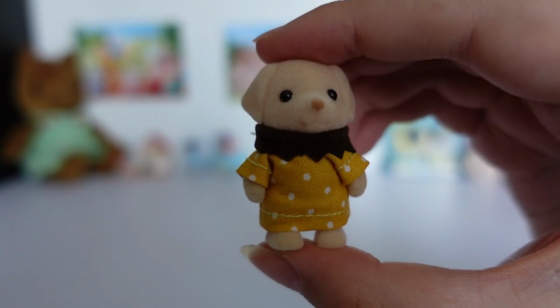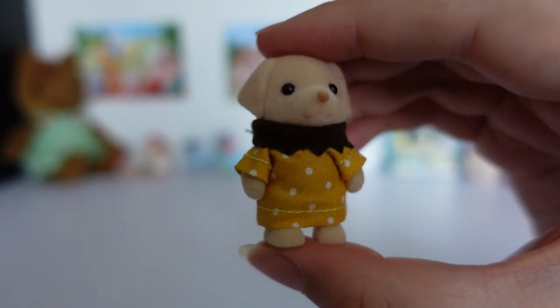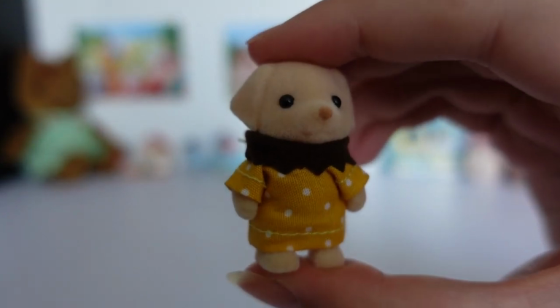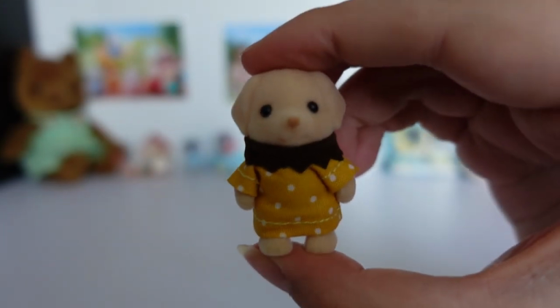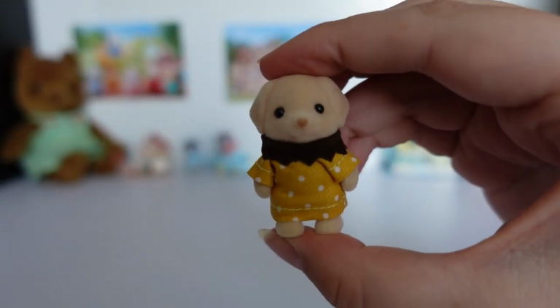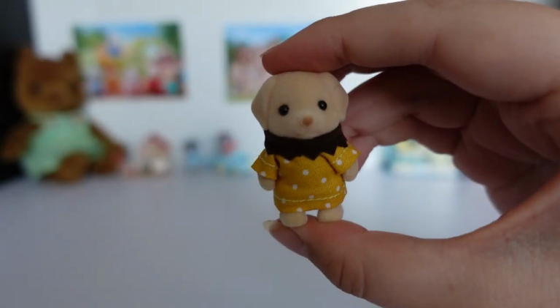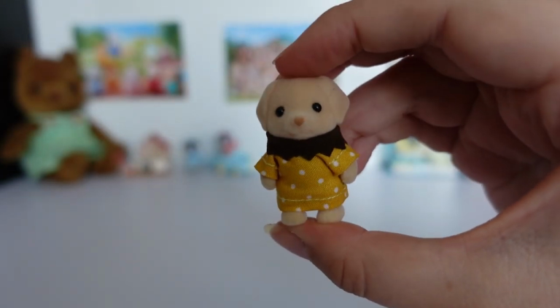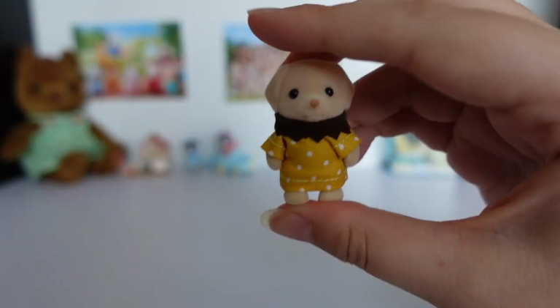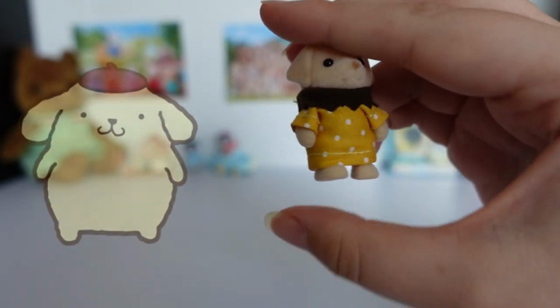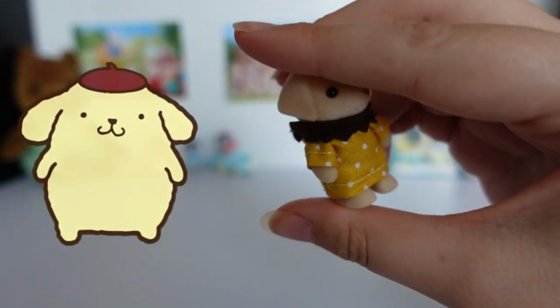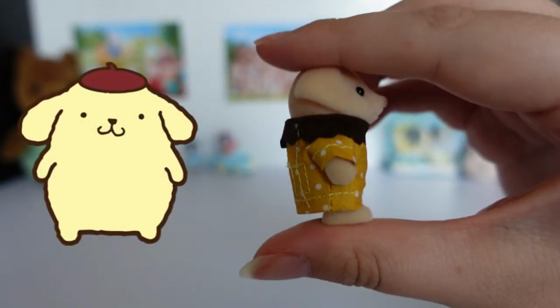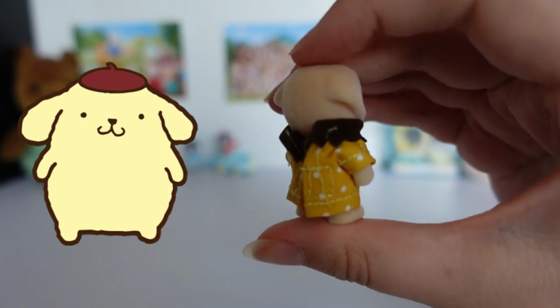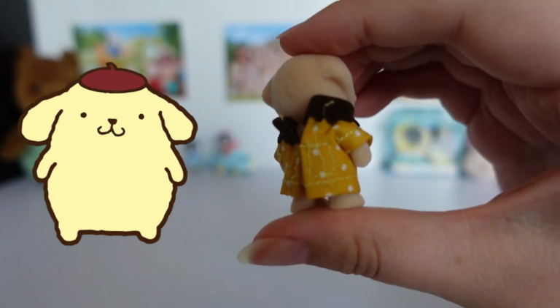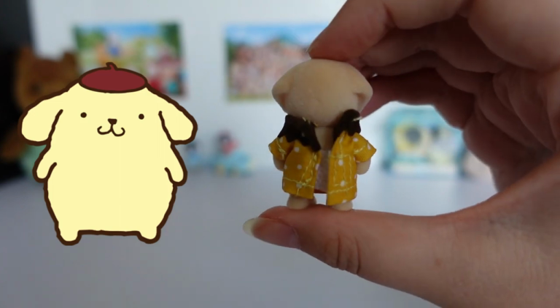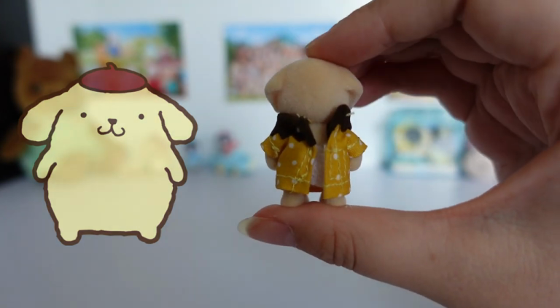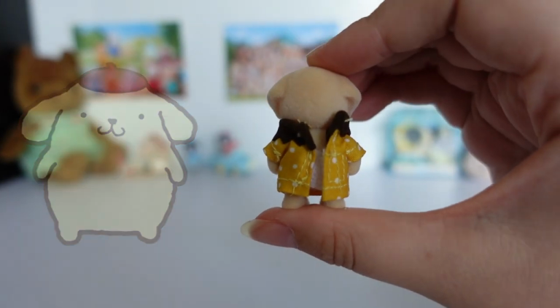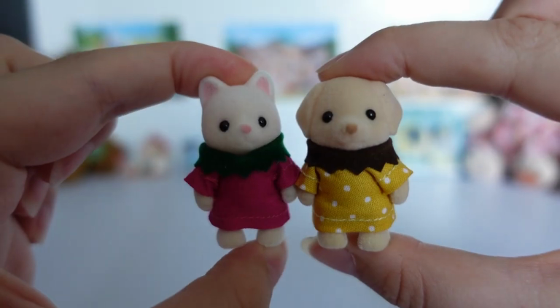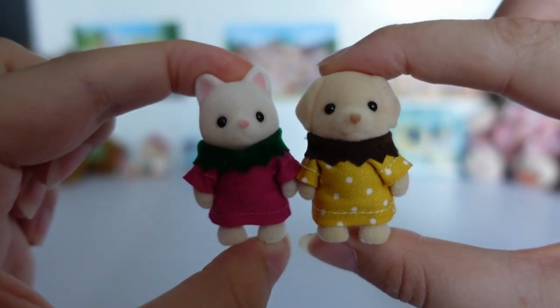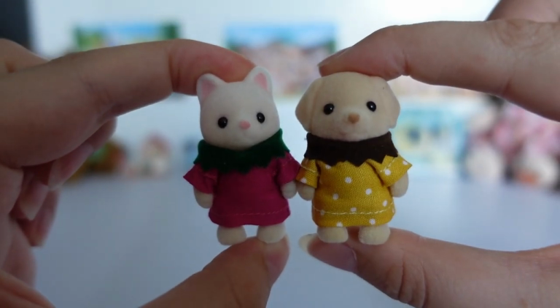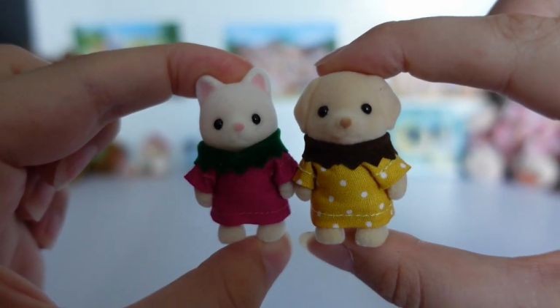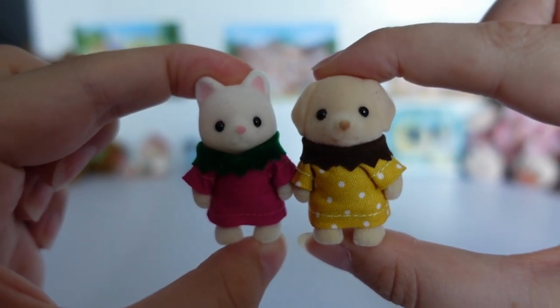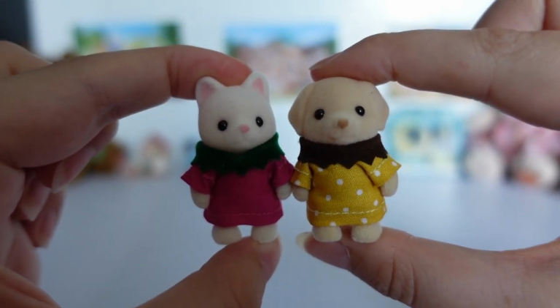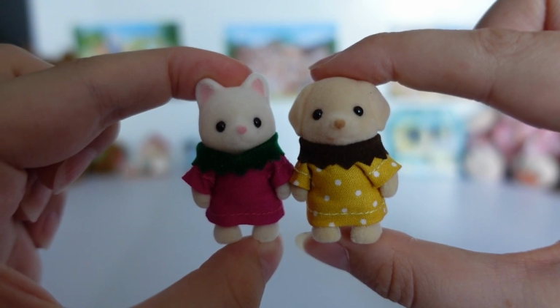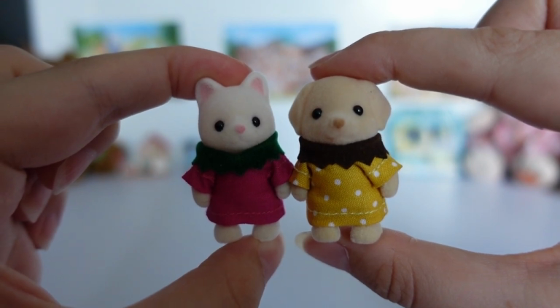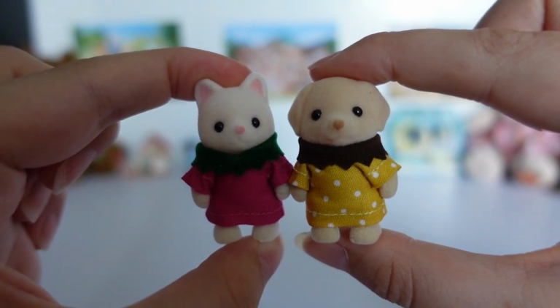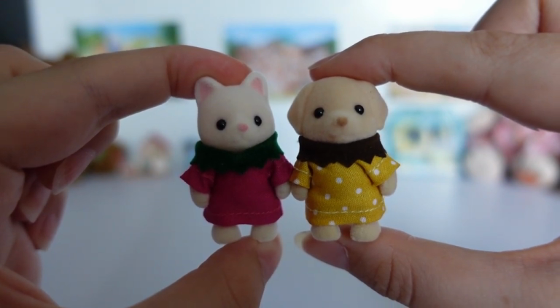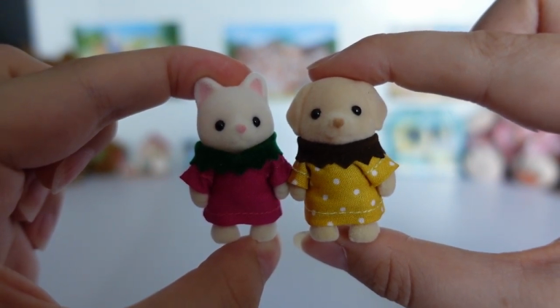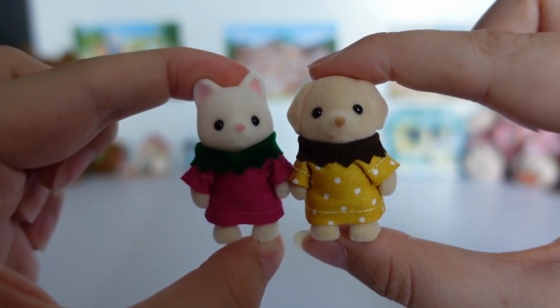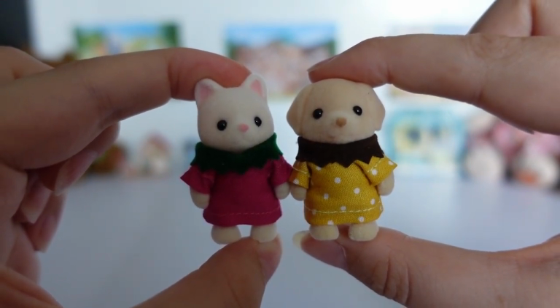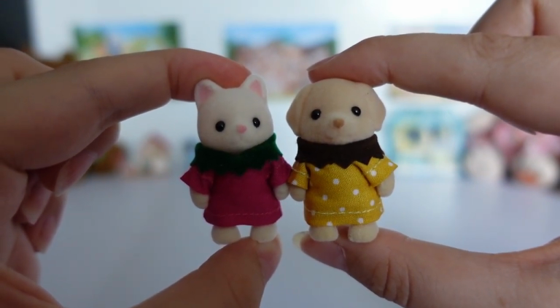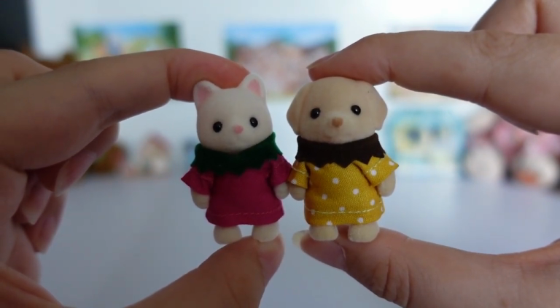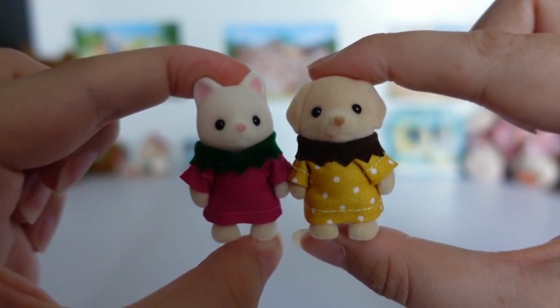Ta-da! She looks very cute. As well as a pineapple, I kind of think her outfit looks like Pompompurin from Sanrio — do you see that or is it just me? And here they are together — I think they look adorable. The other babies will definitely be jealous of their new clothes.